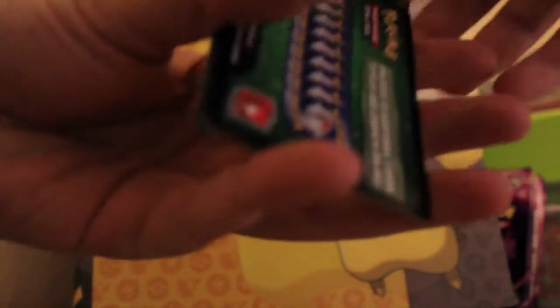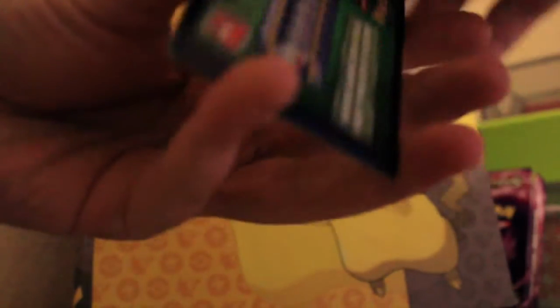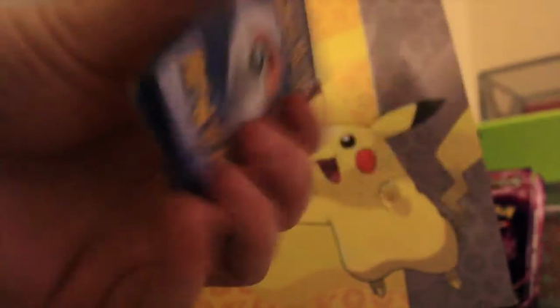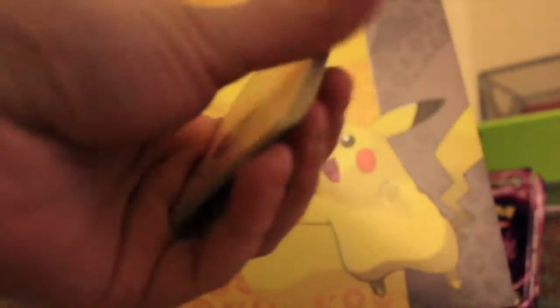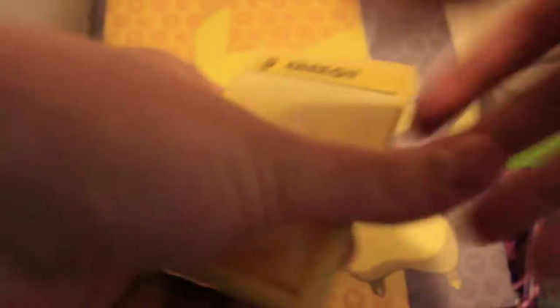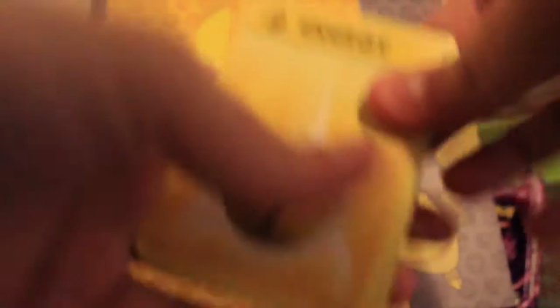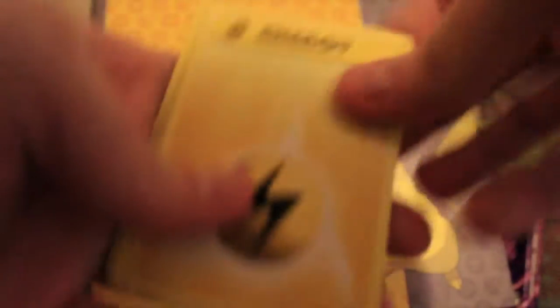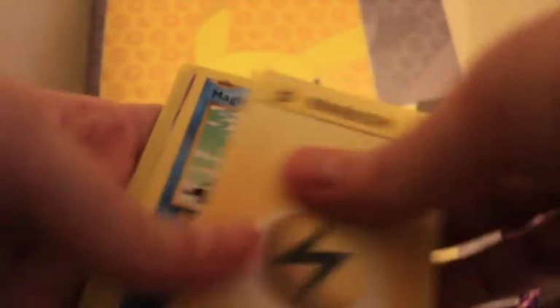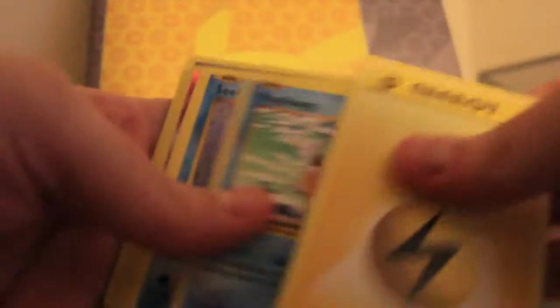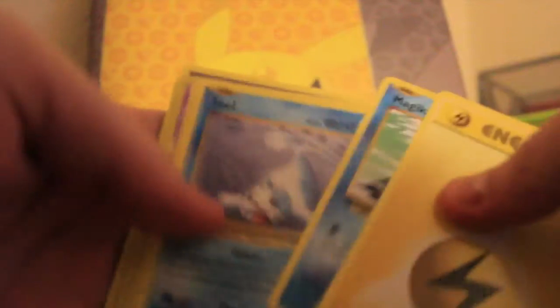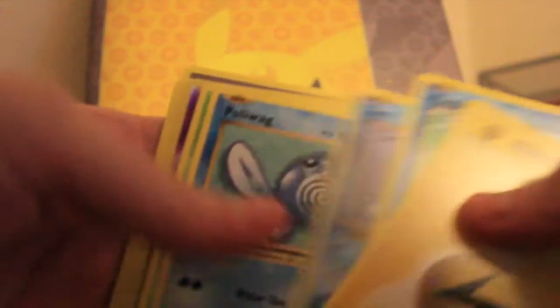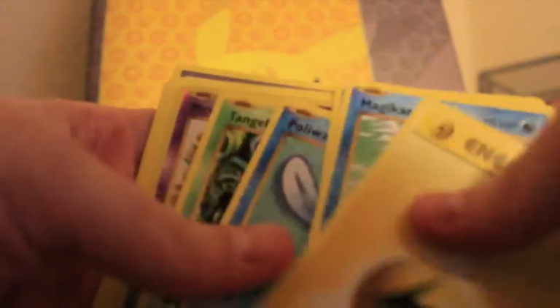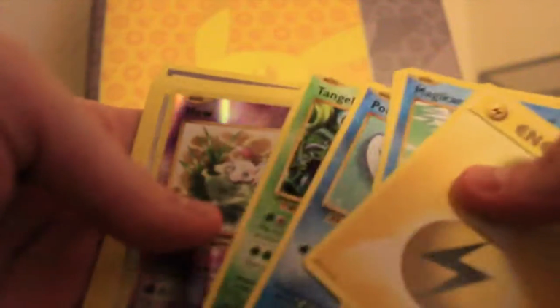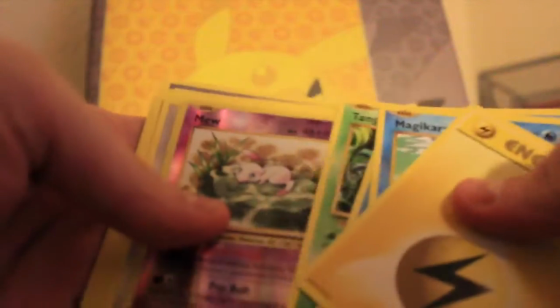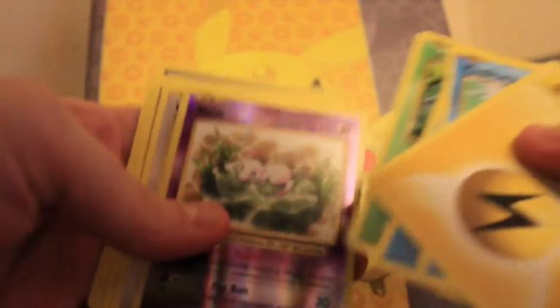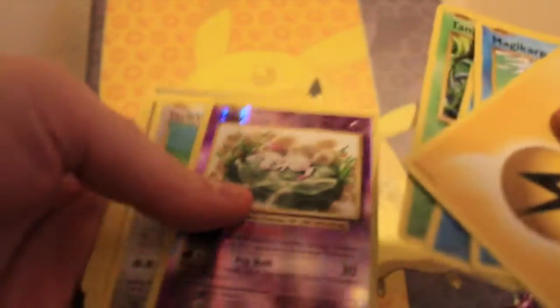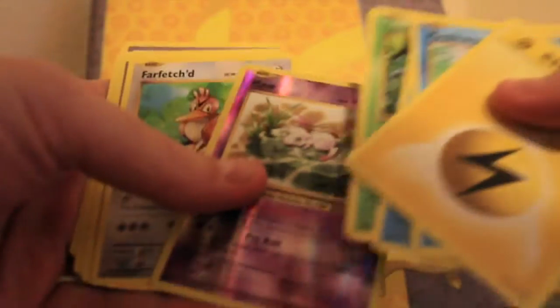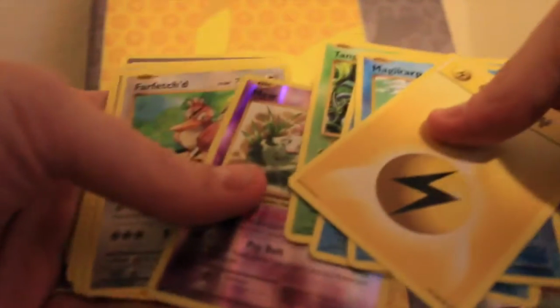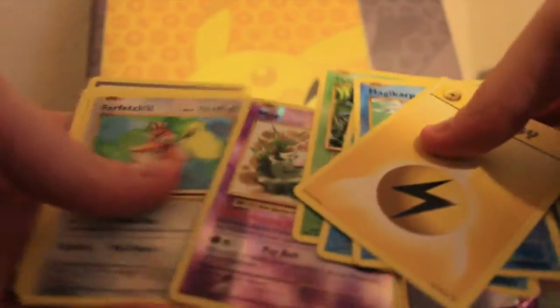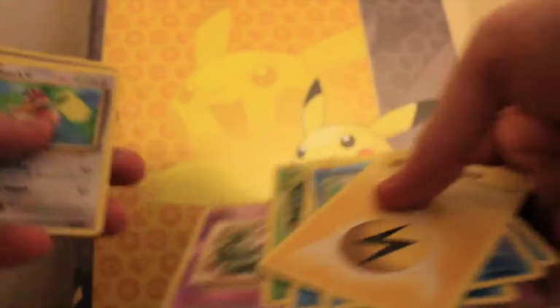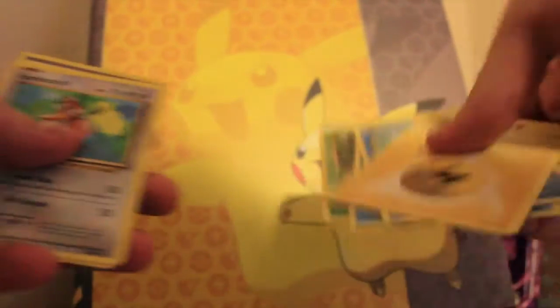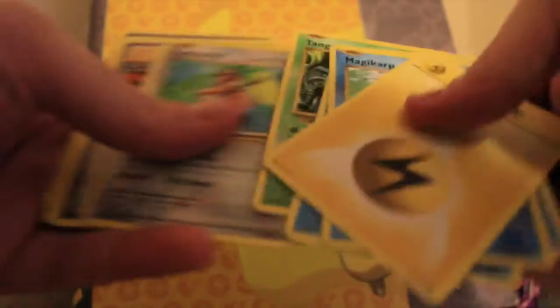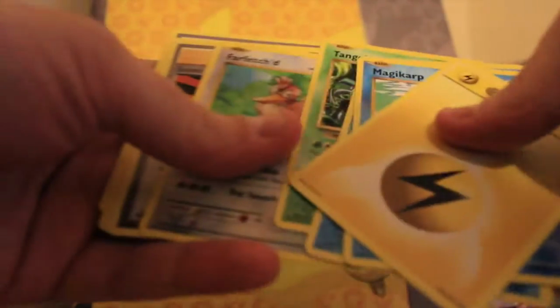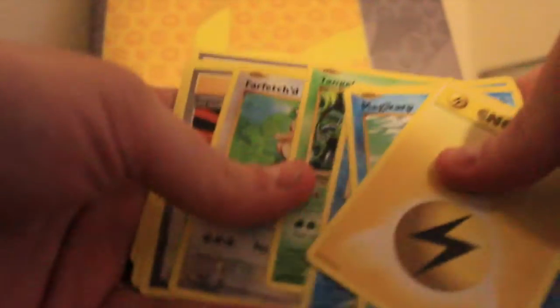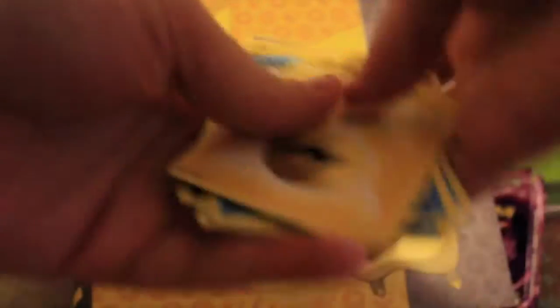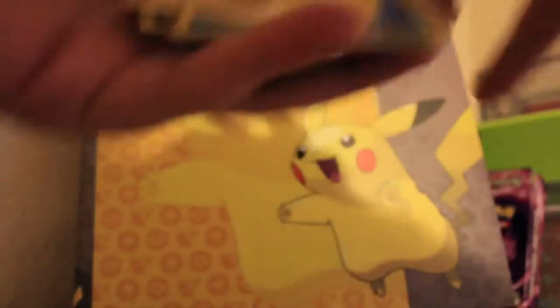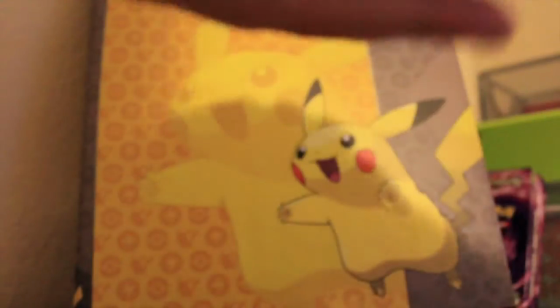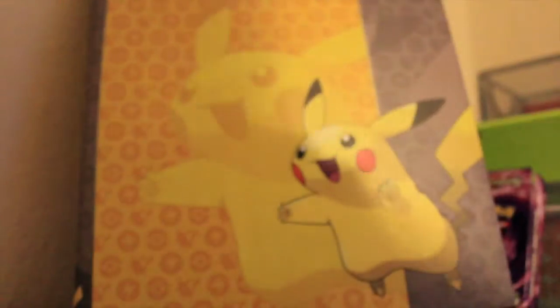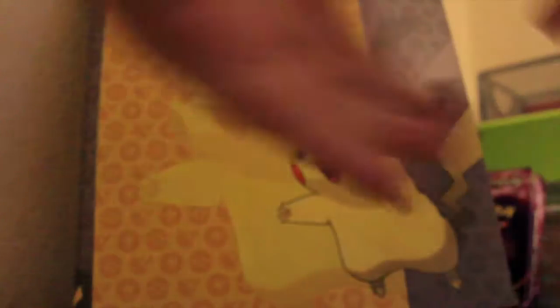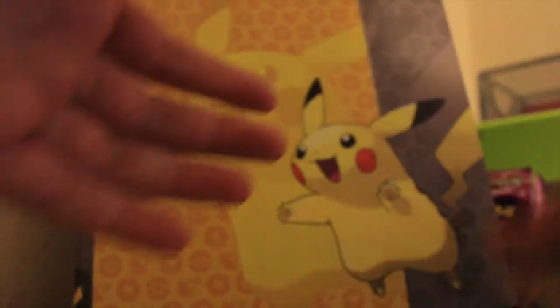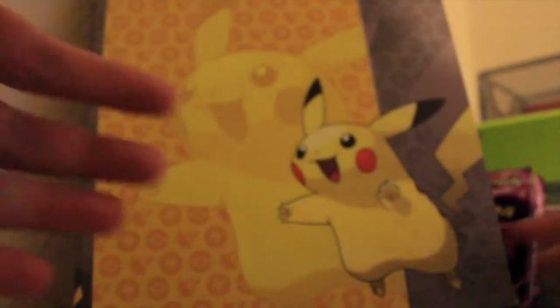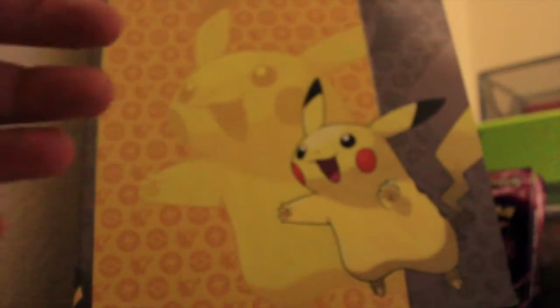We got a green code card, so nothing special in this pack — oh, a Mew holo reverse! That's awesome. Just a standard pack otherwise.